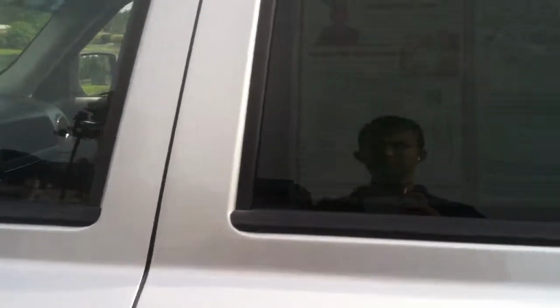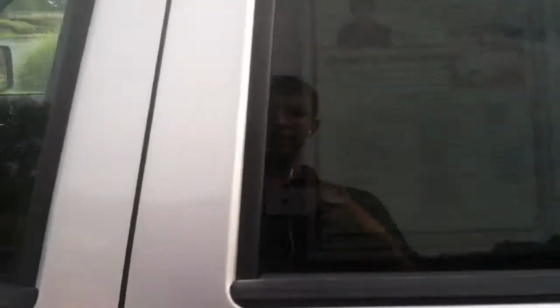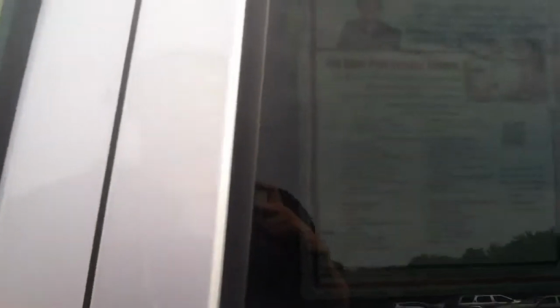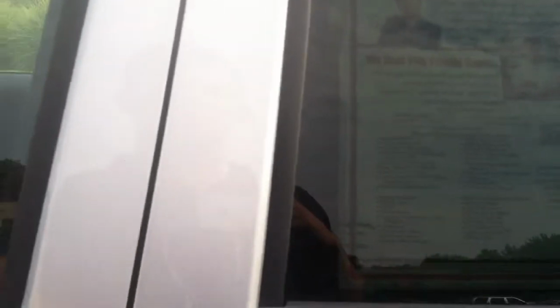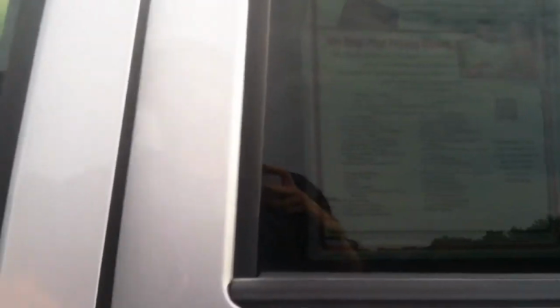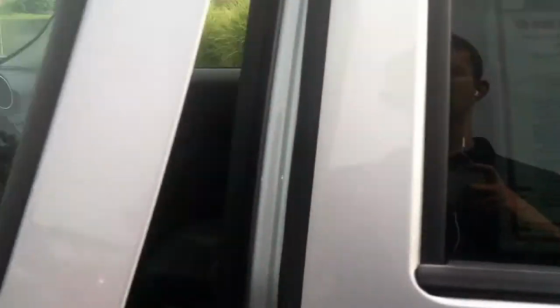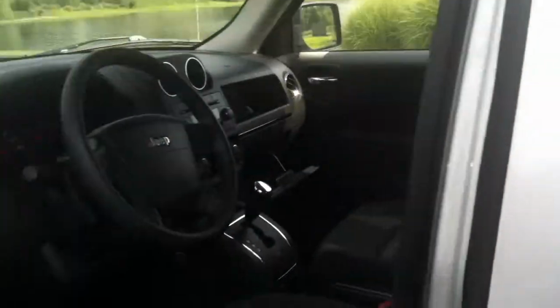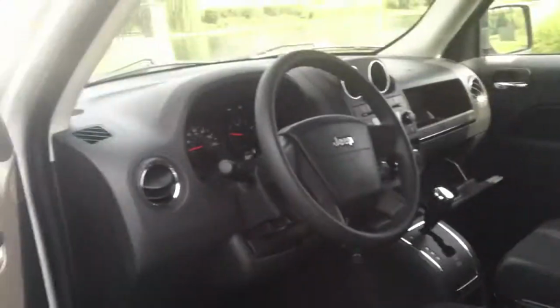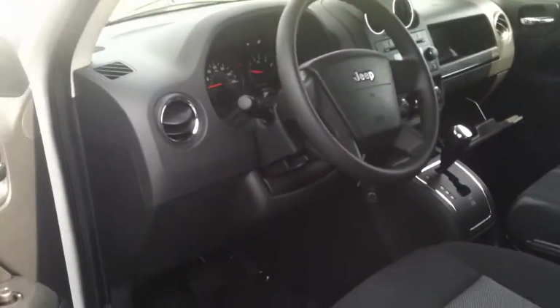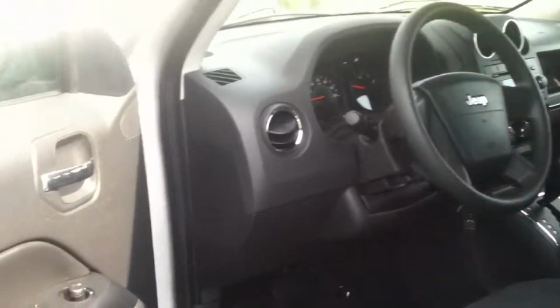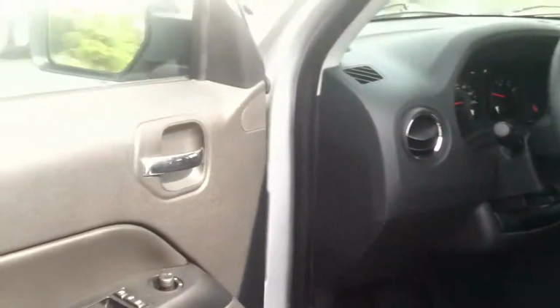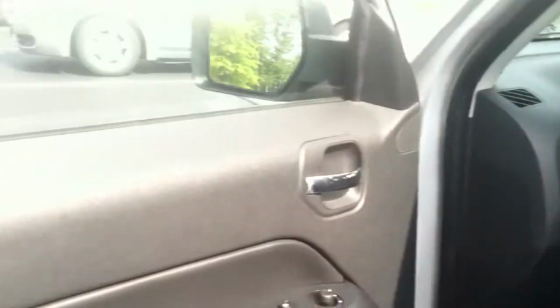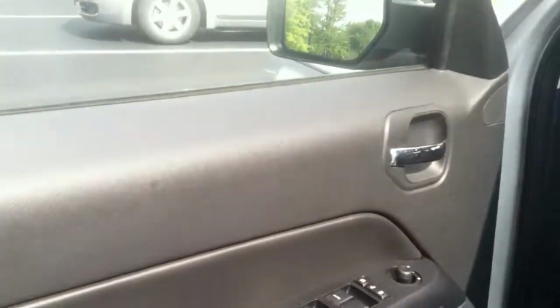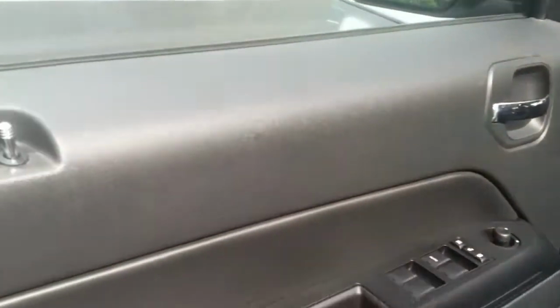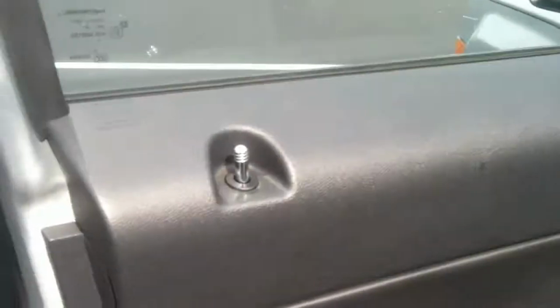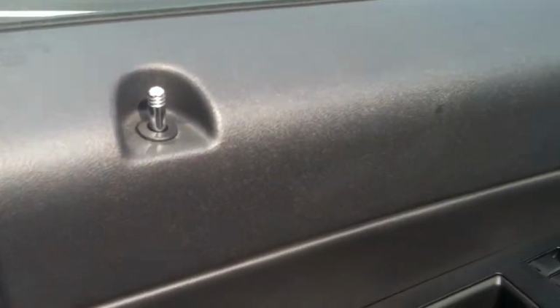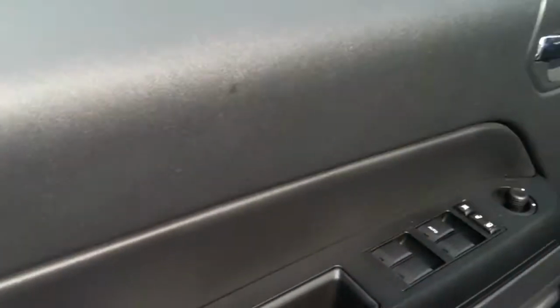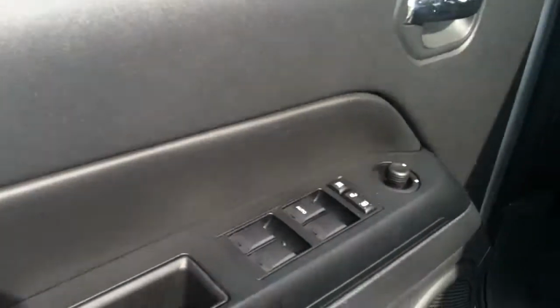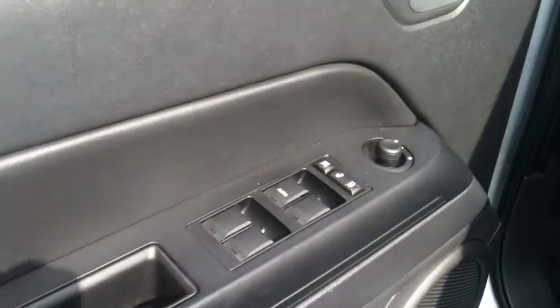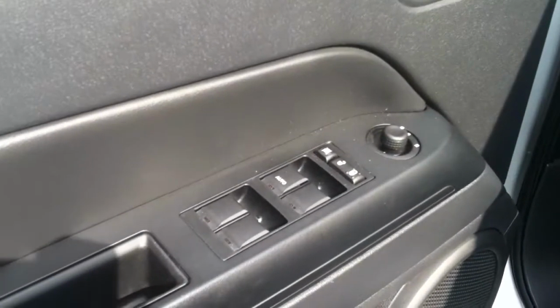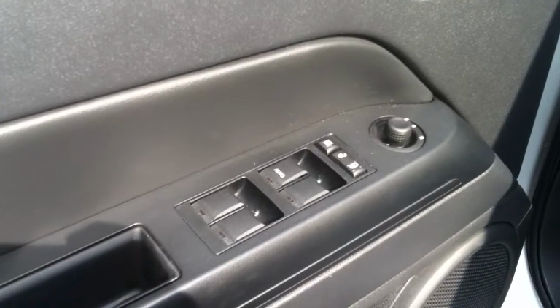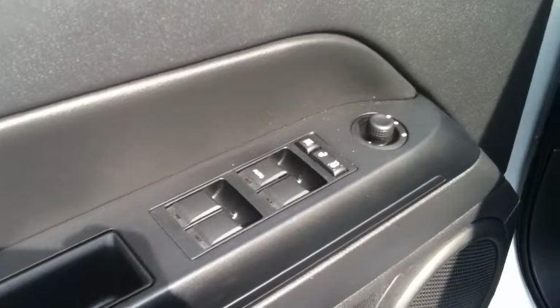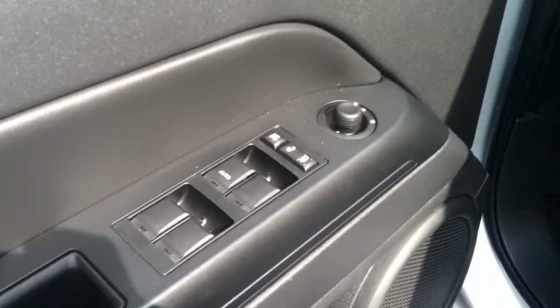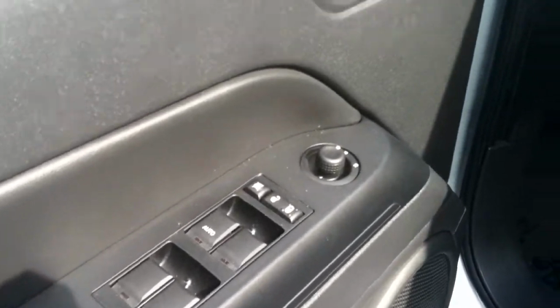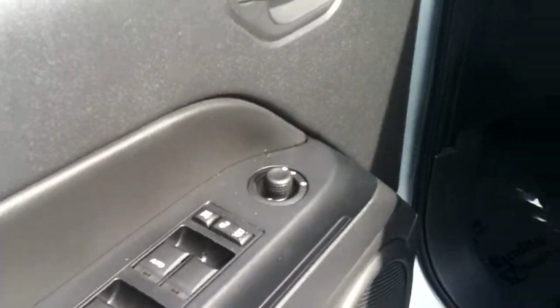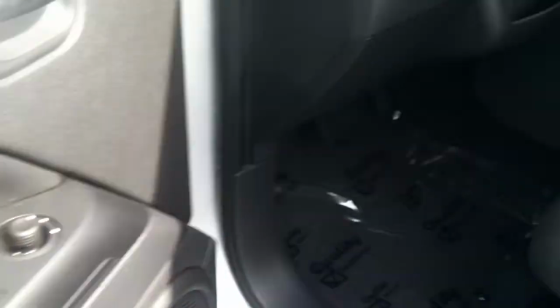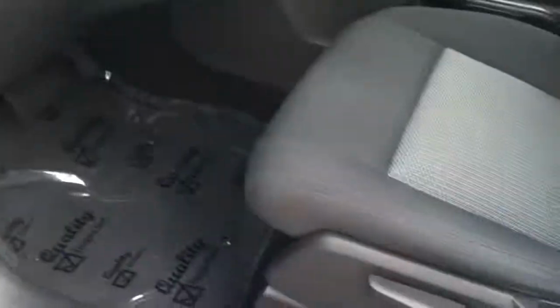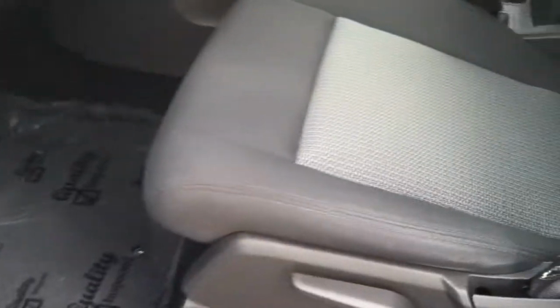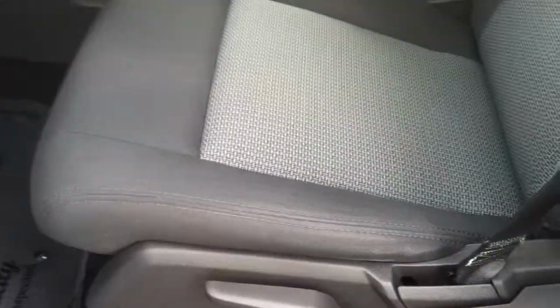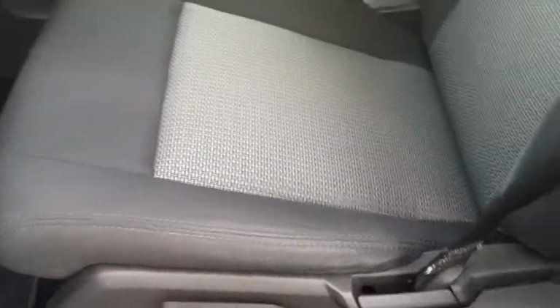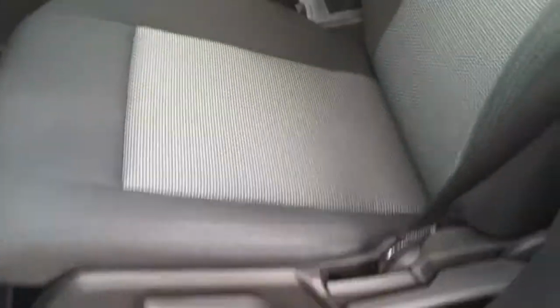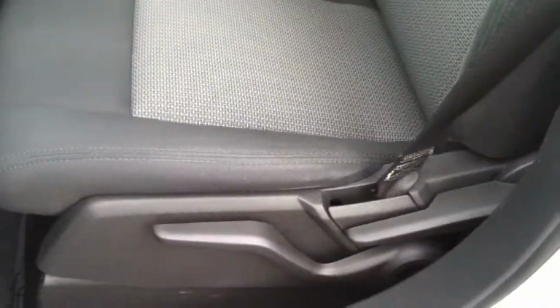This vehicle does still have quite a bit of manufacturer's warranty. It has 28,000 miles. As you can see it has power locks, power windows, power mirrors. The seats are manual.